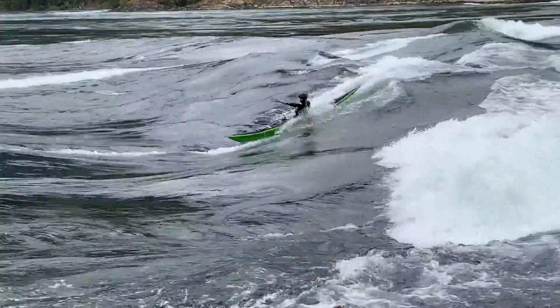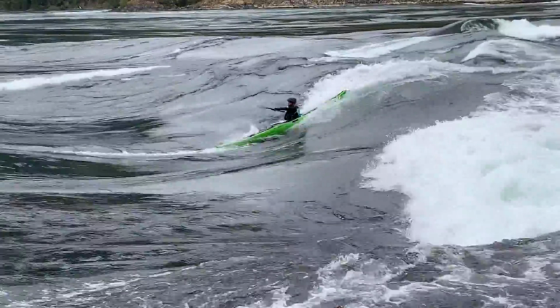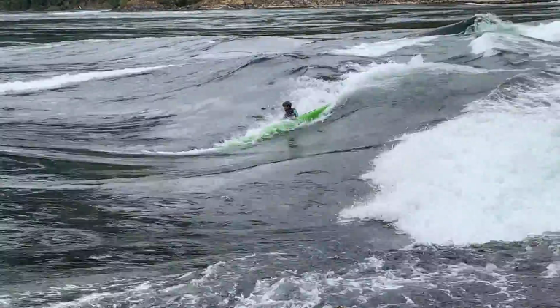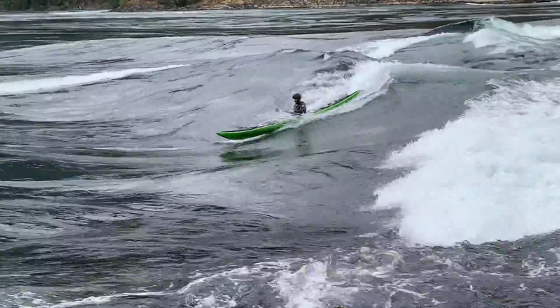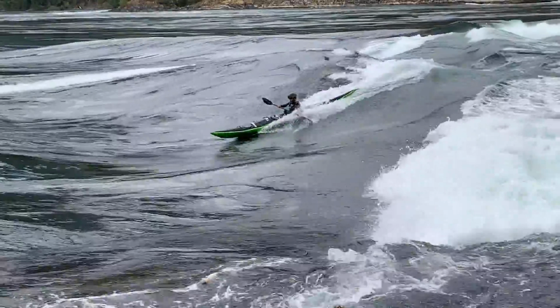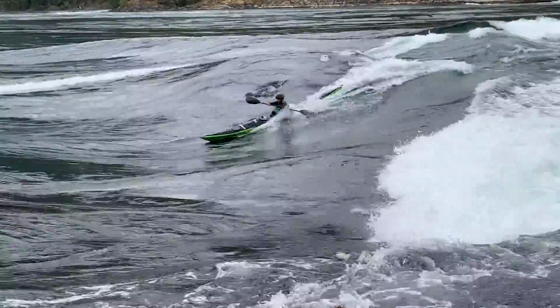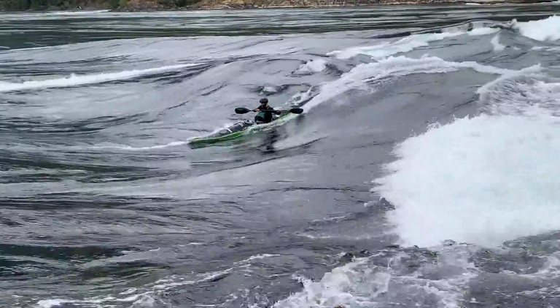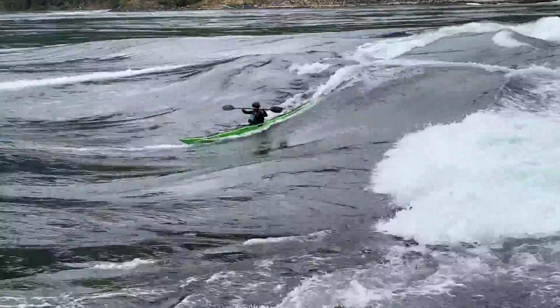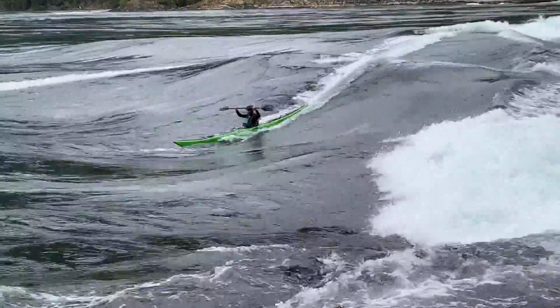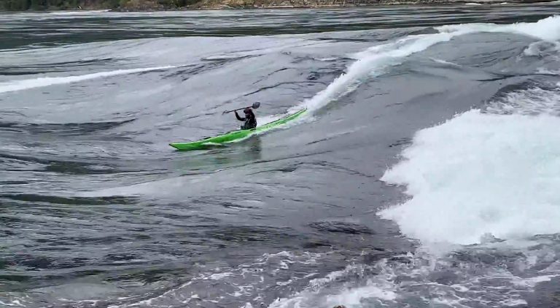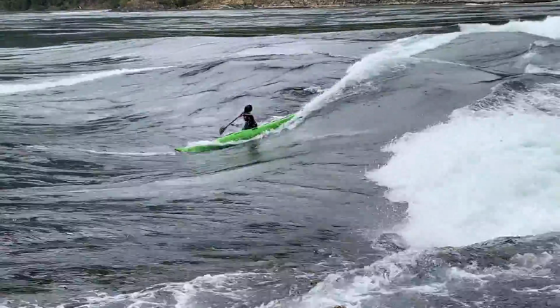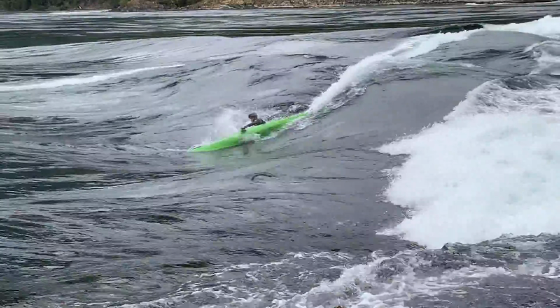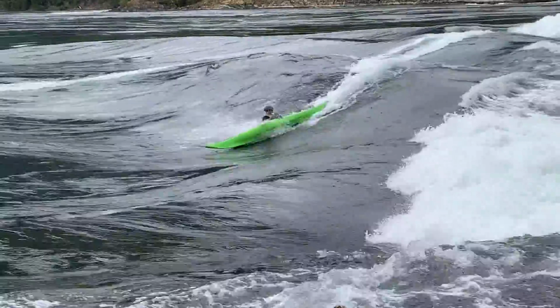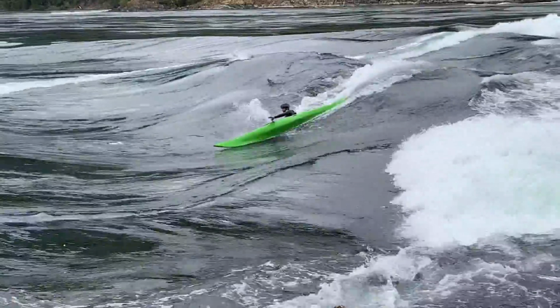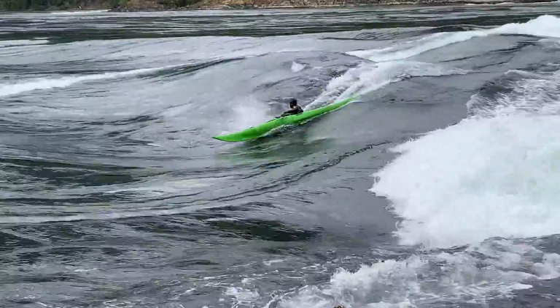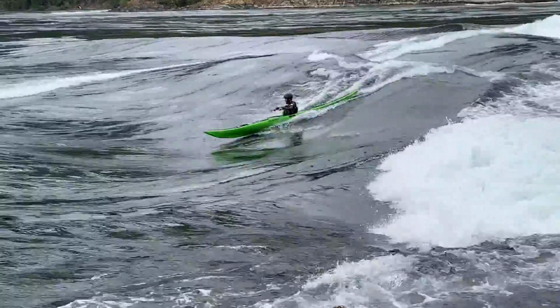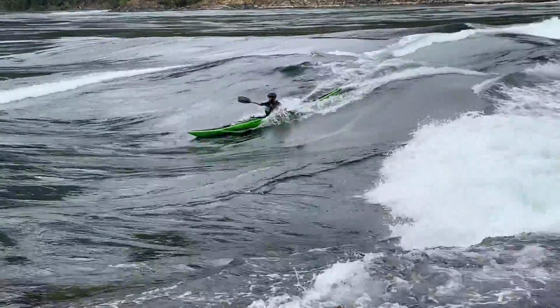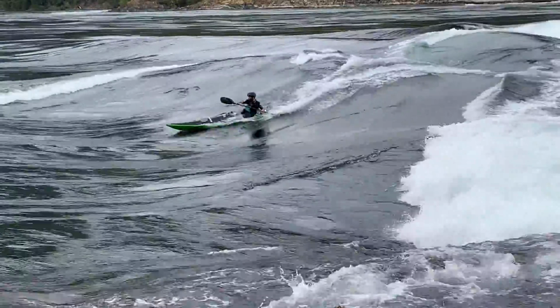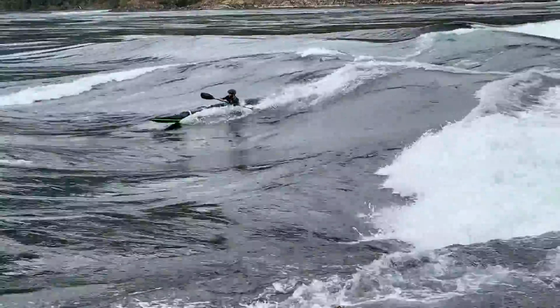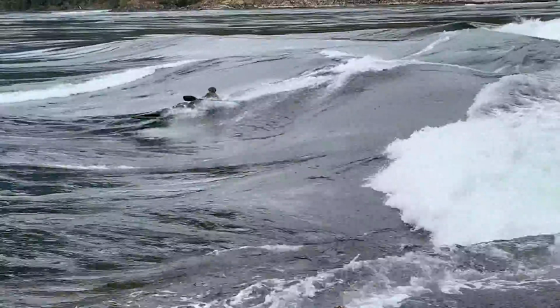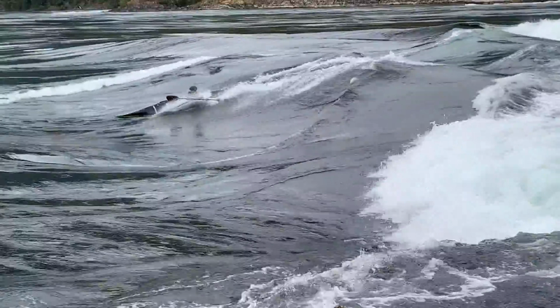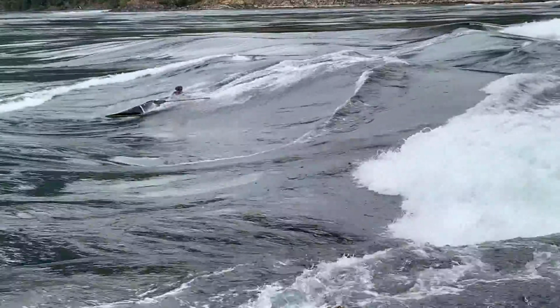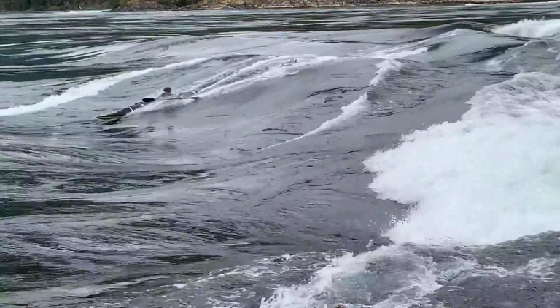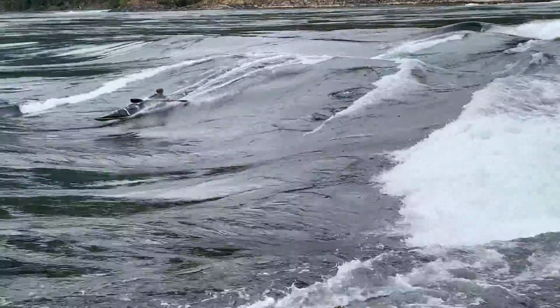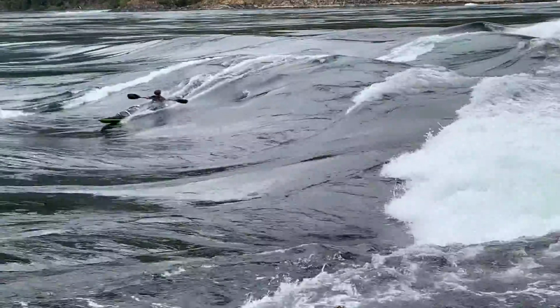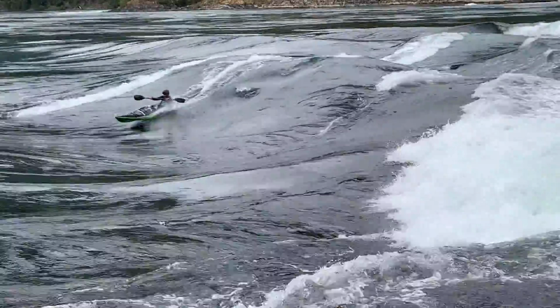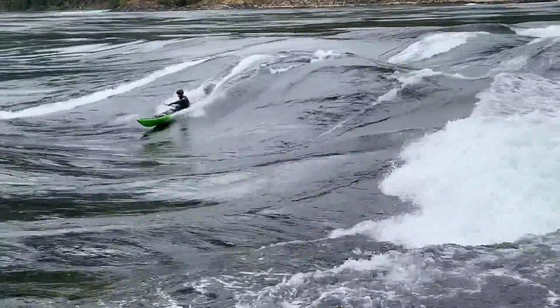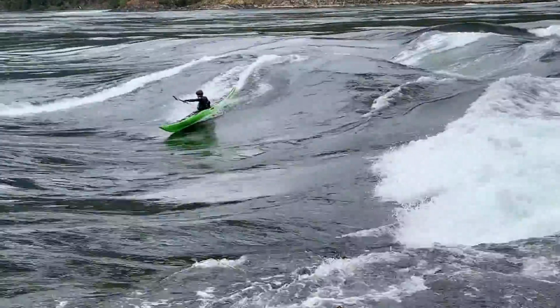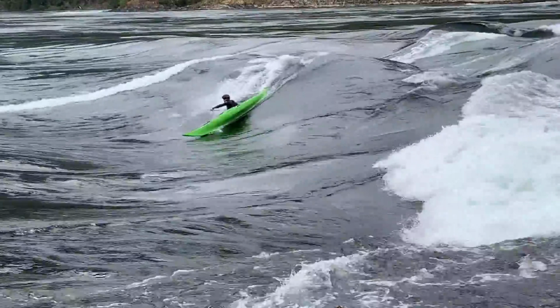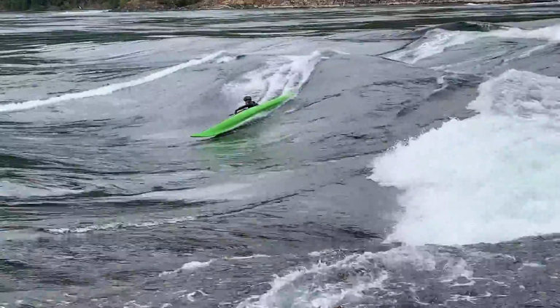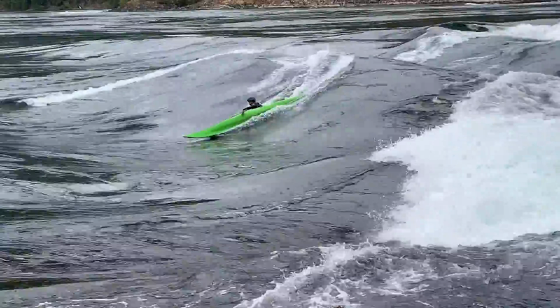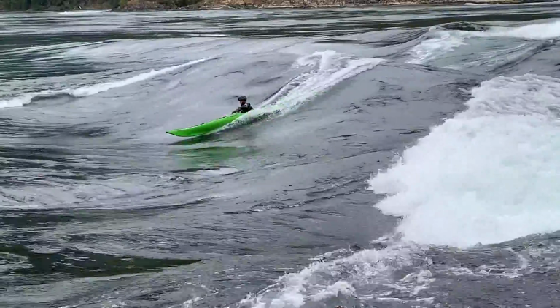Look at that line — the seam. The seam line is going right under his bow.